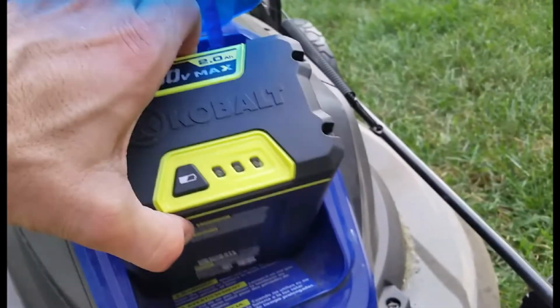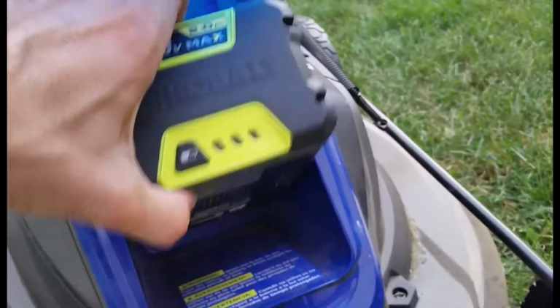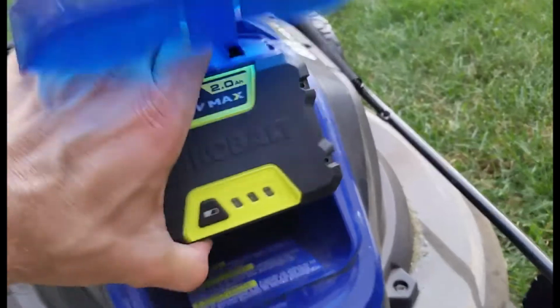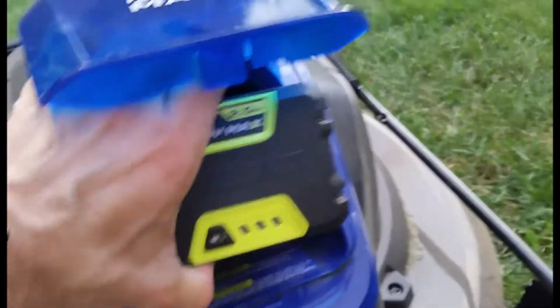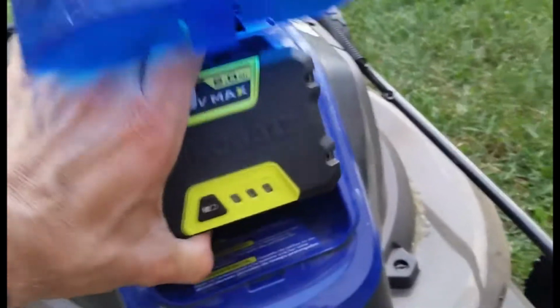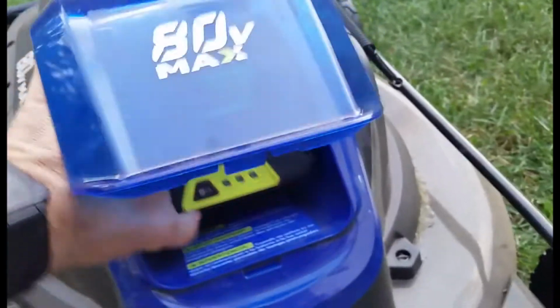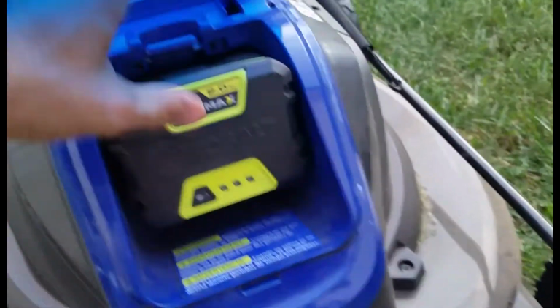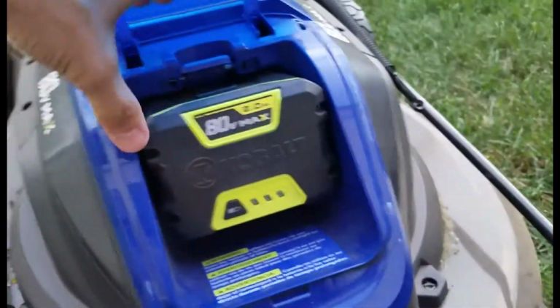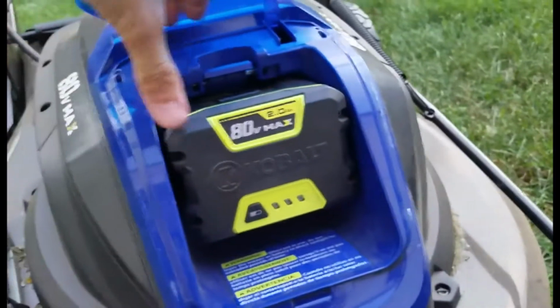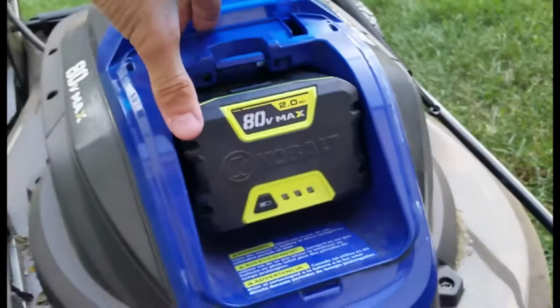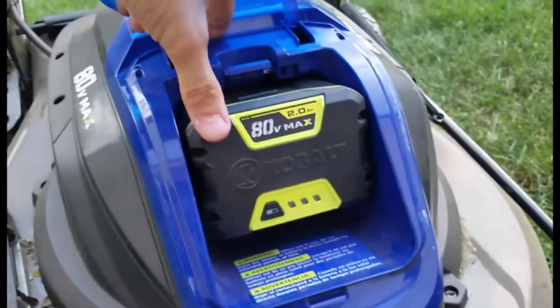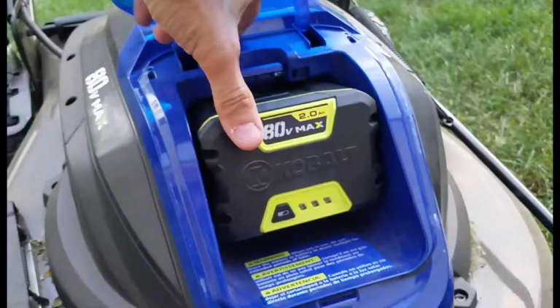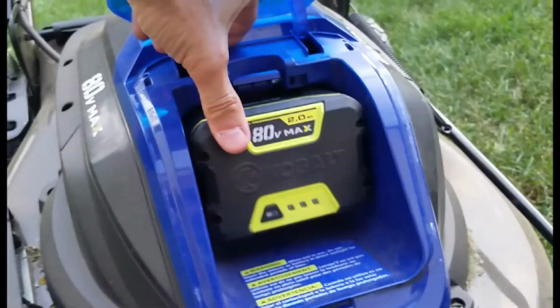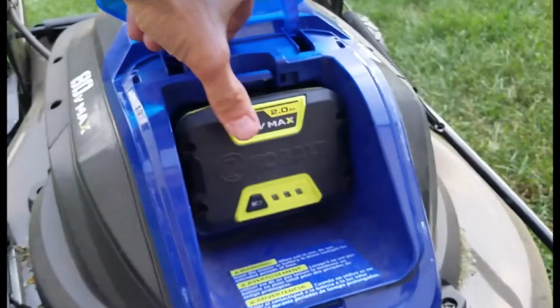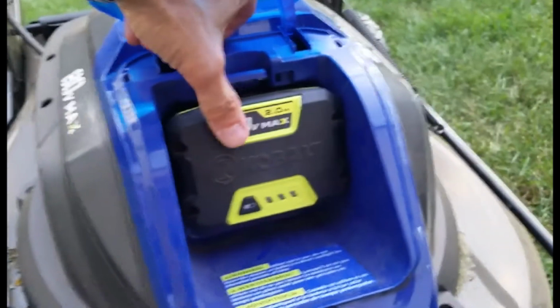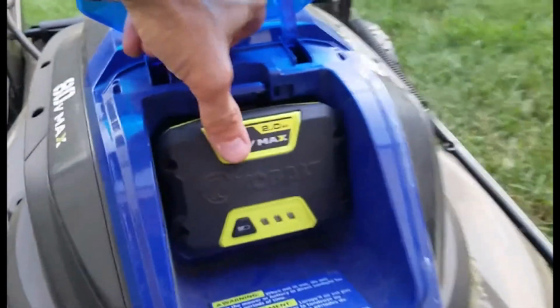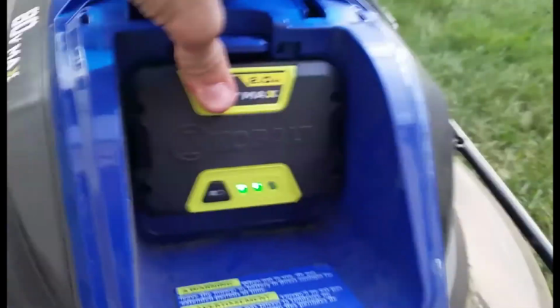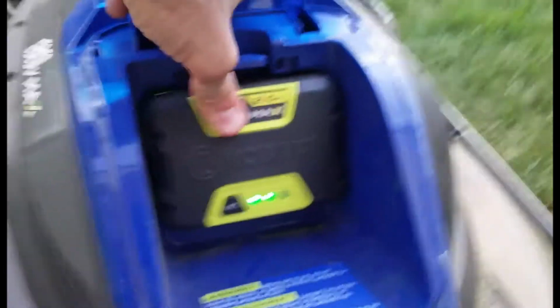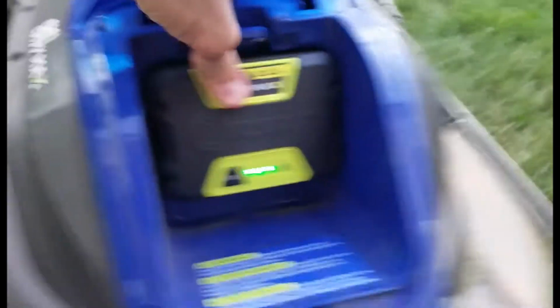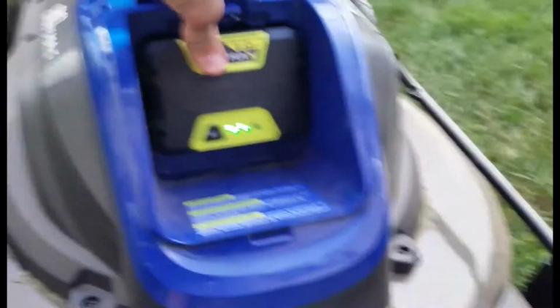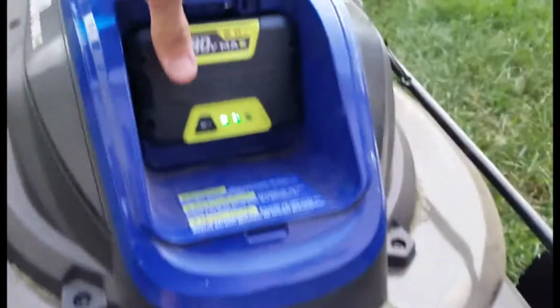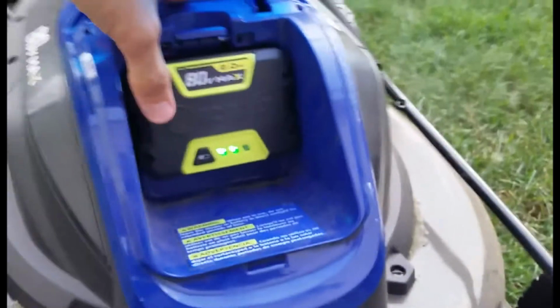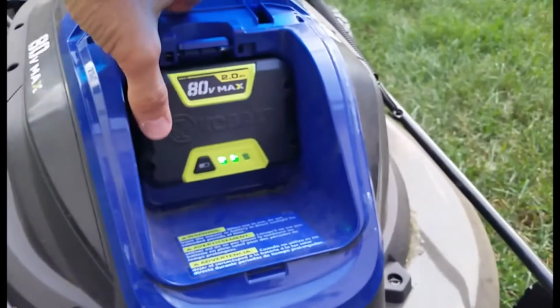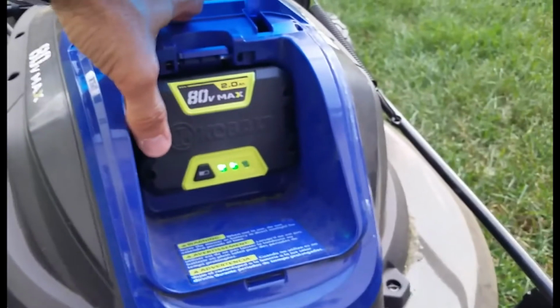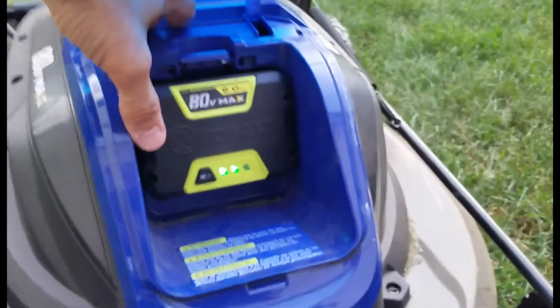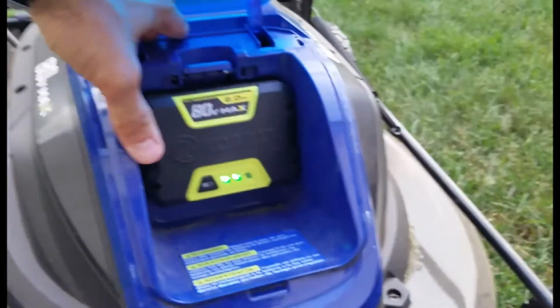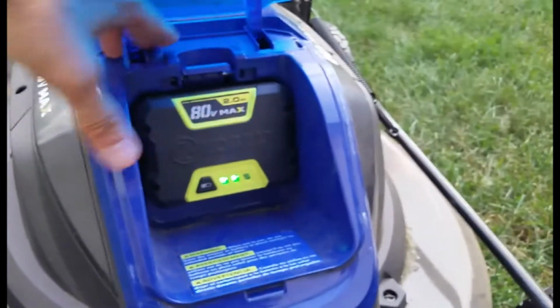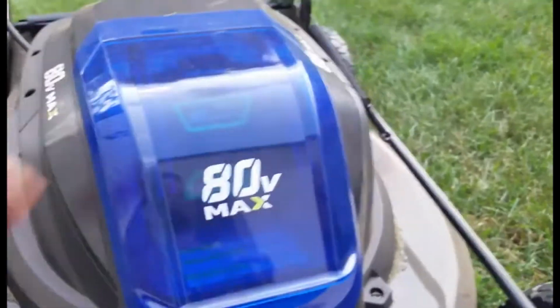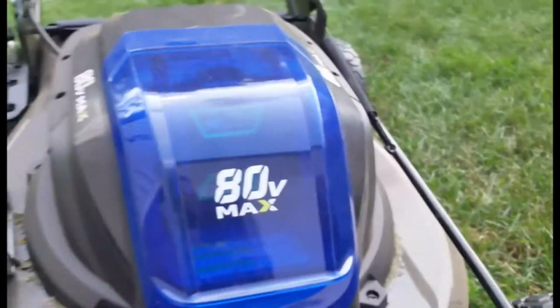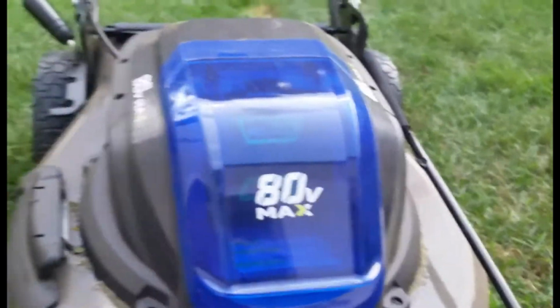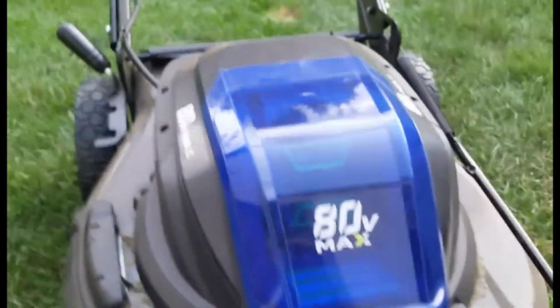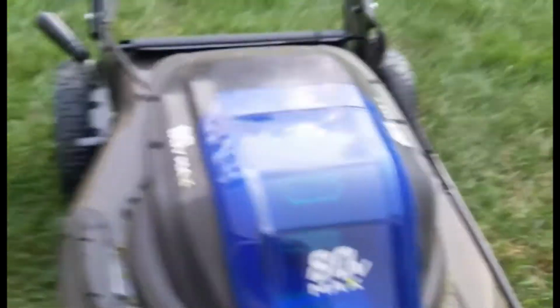Putting it back in, you just reverse the procedure. You just push it in here and give it a little shove. That's good. Let that go down.